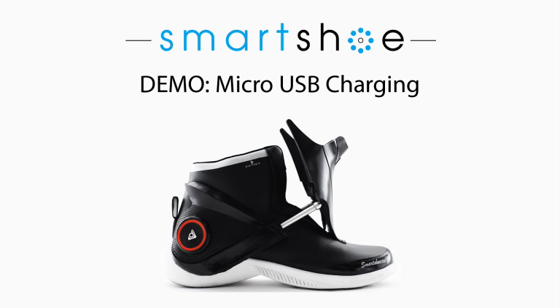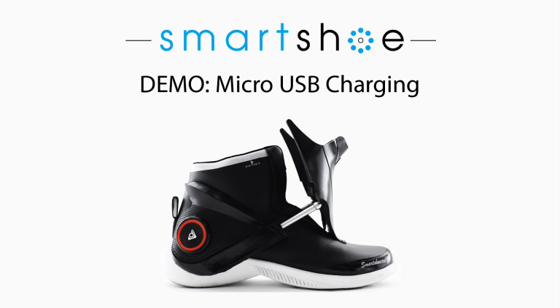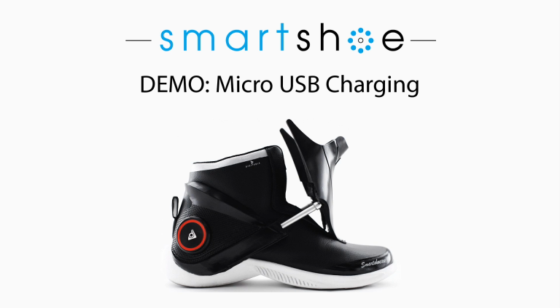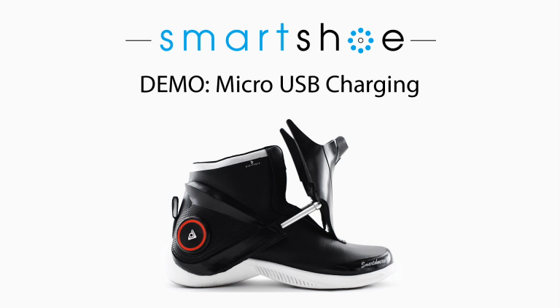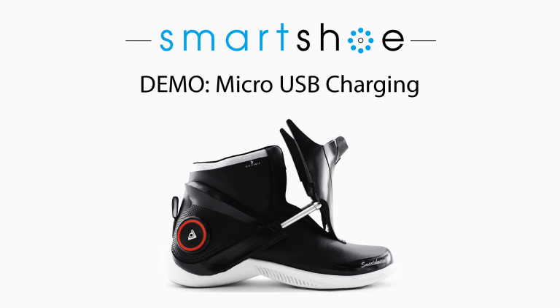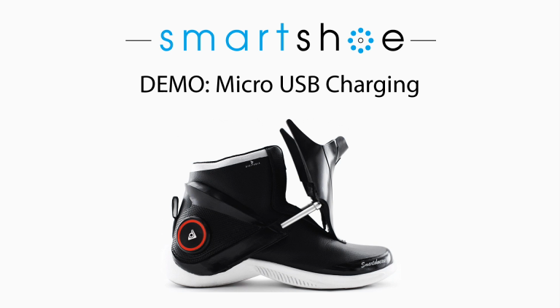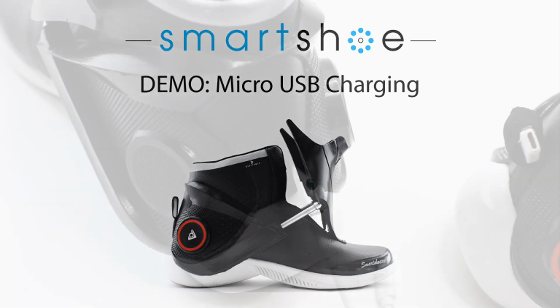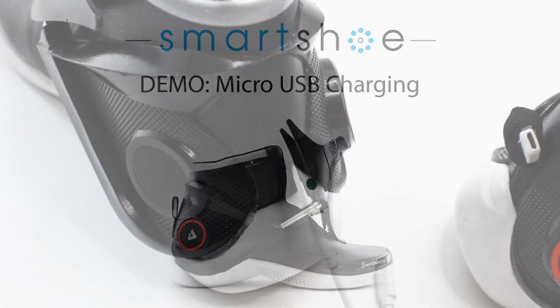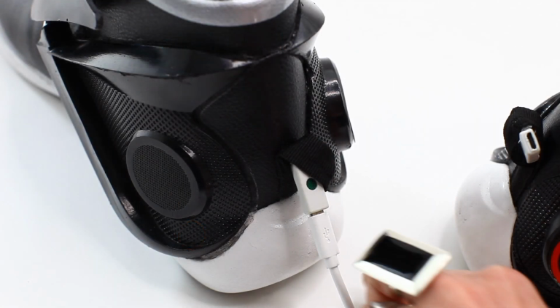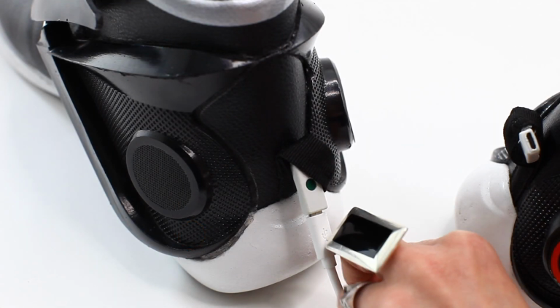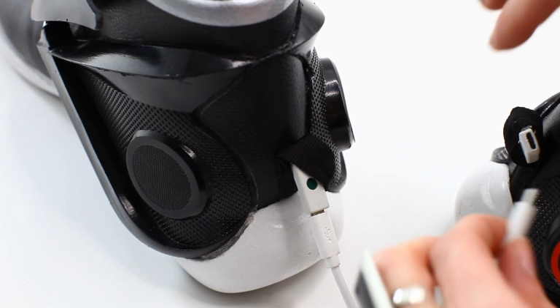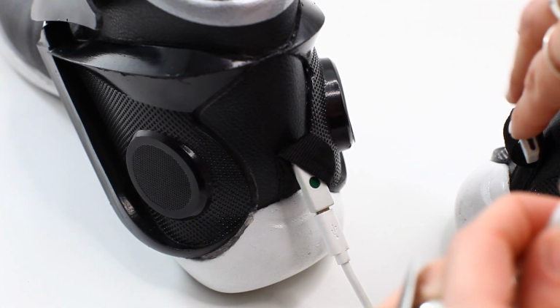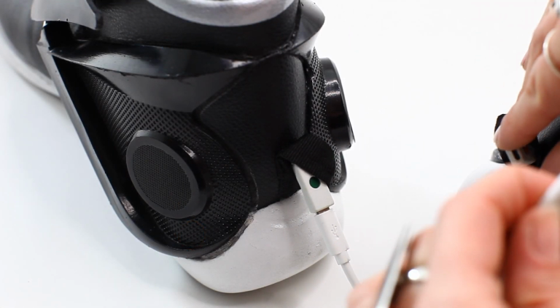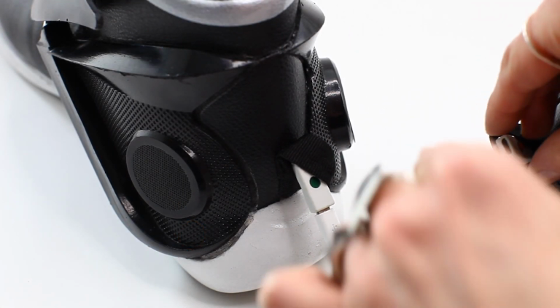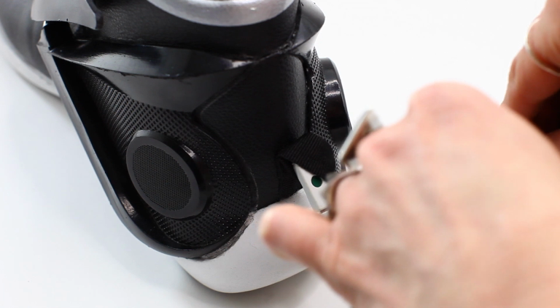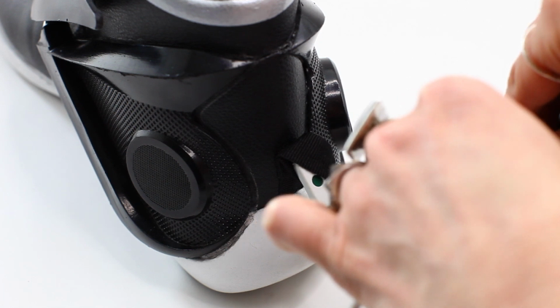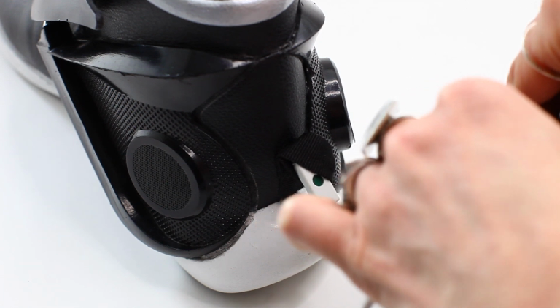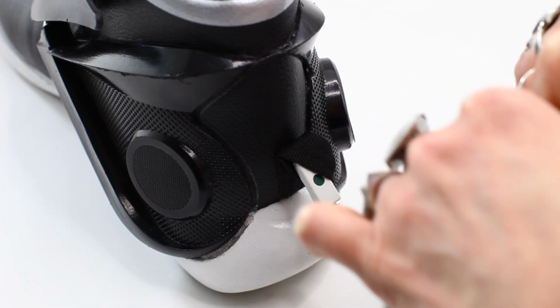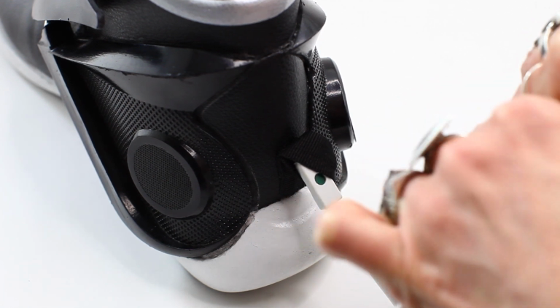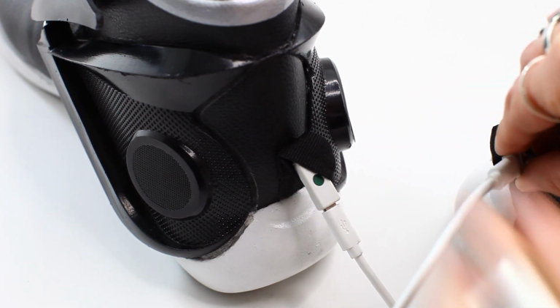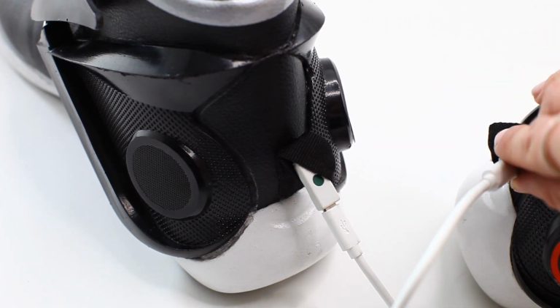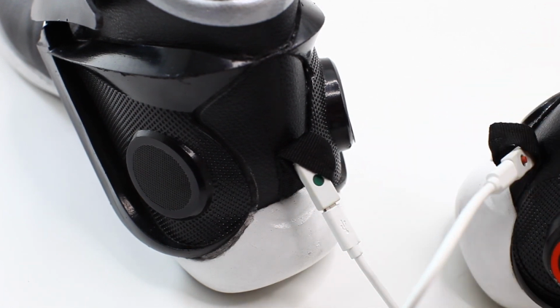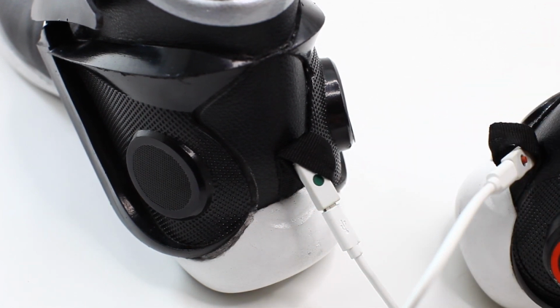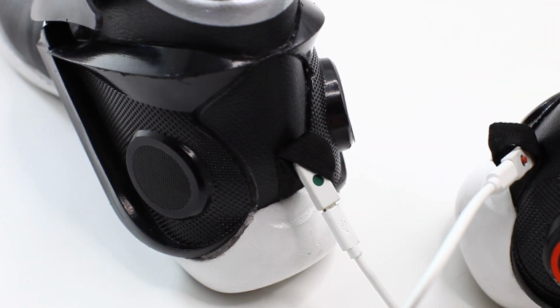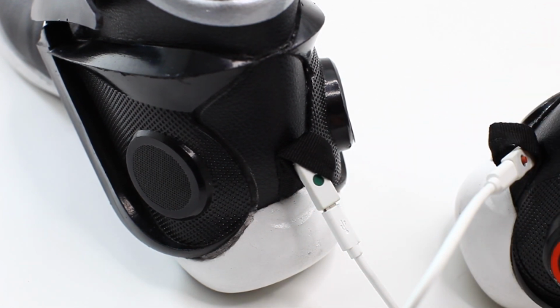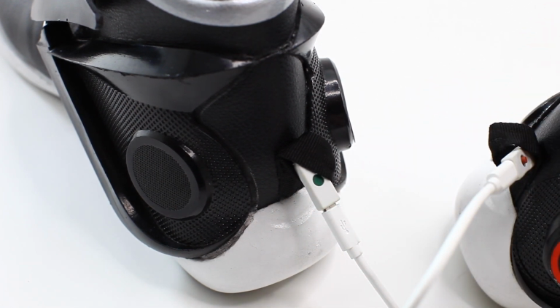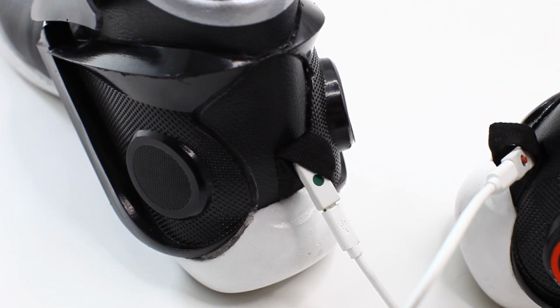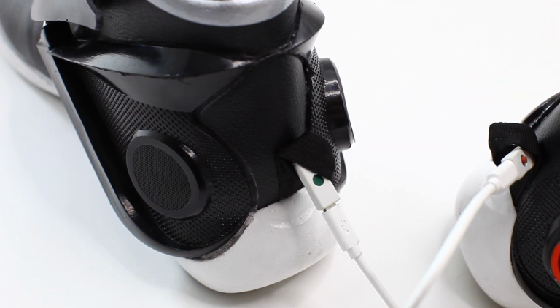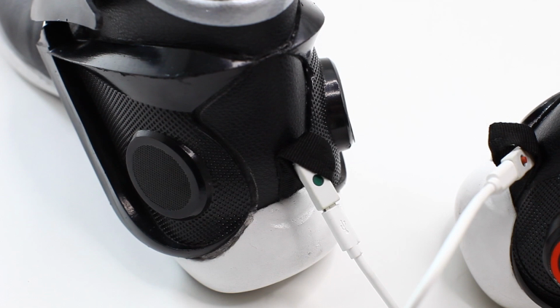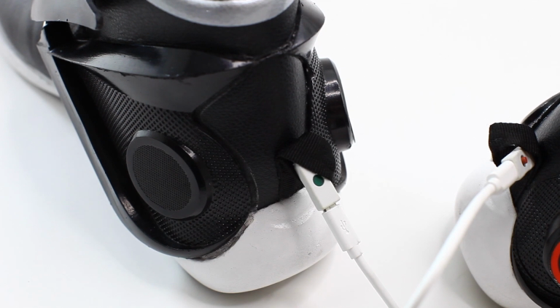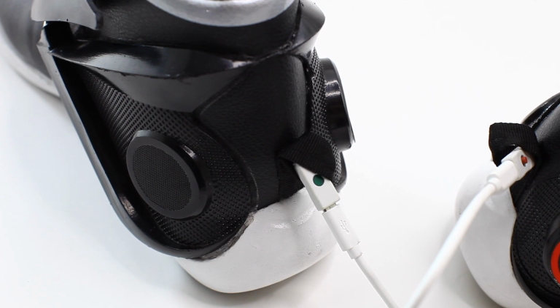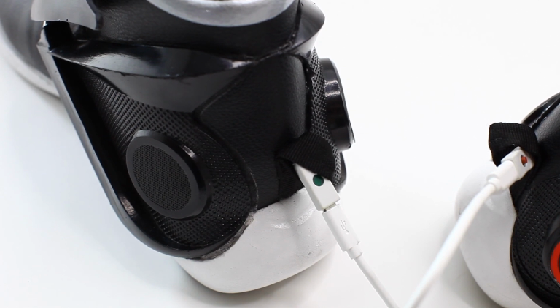In this demo, we'll show you how to easily charge your smart shoes. Every pair of smart shoes comes with a double micro USB Y cable that connects to a standard USB plug. Charging your pair of smart shoes takes approximately 90 minutes.